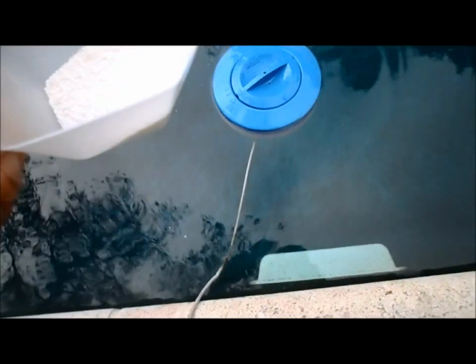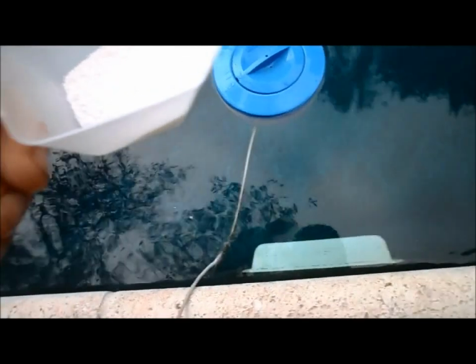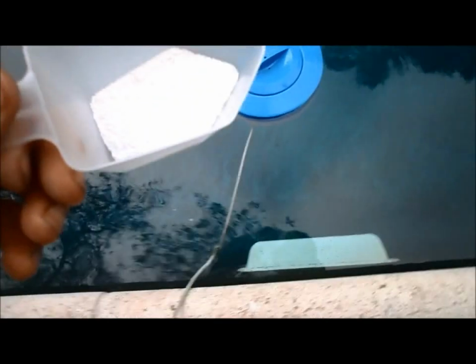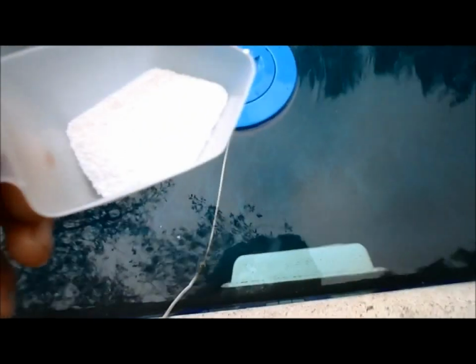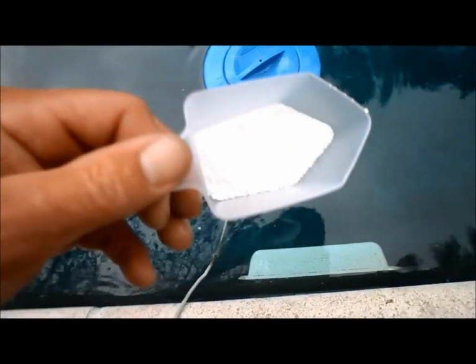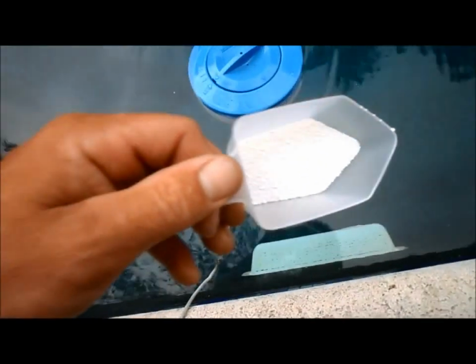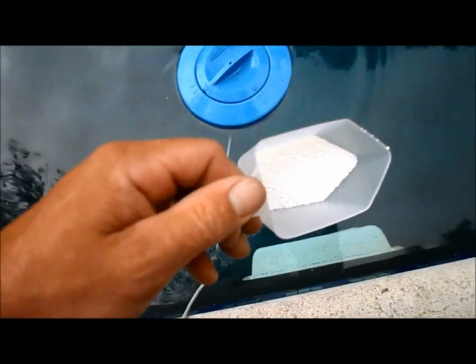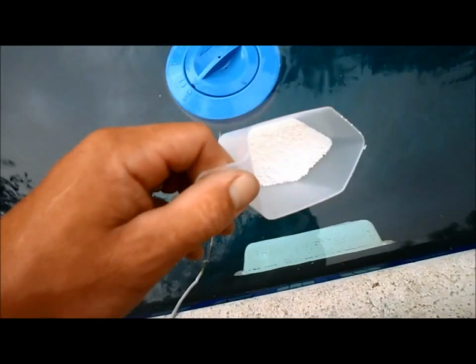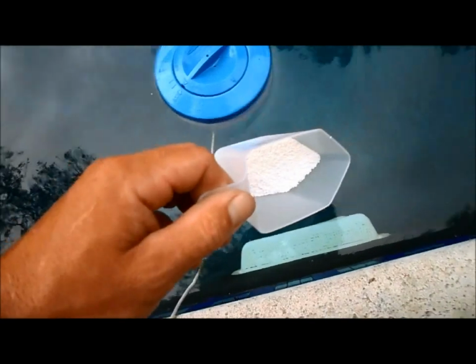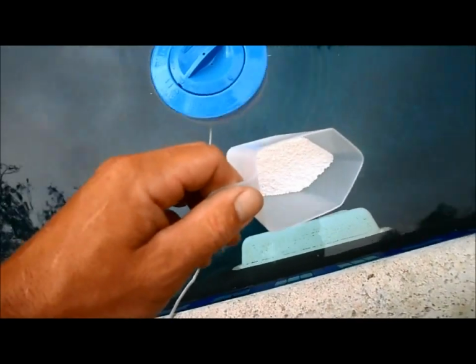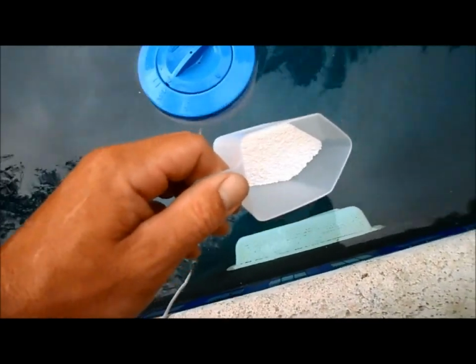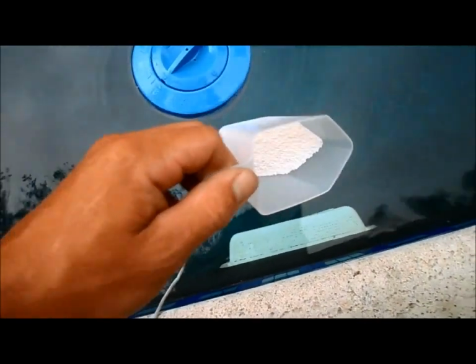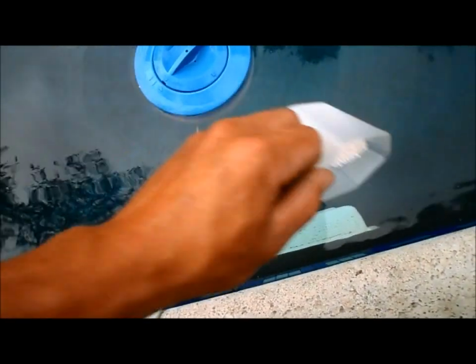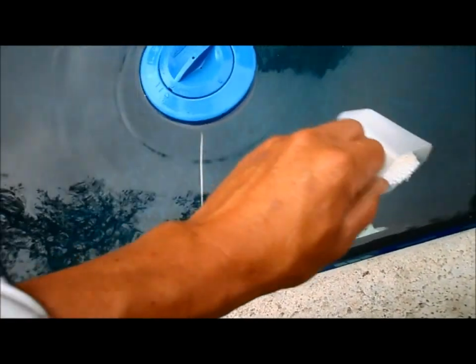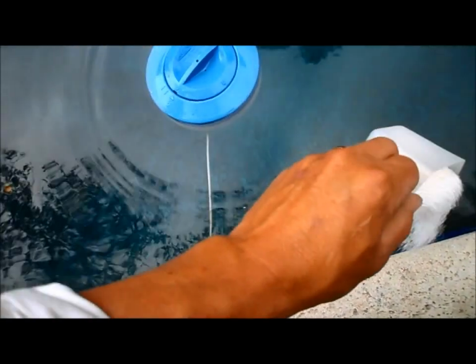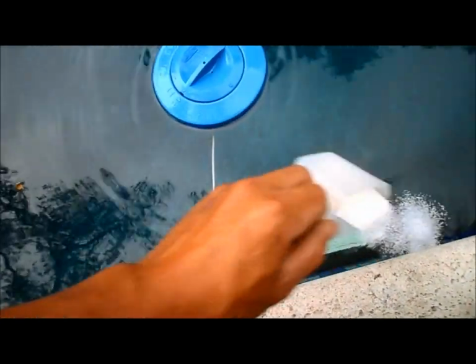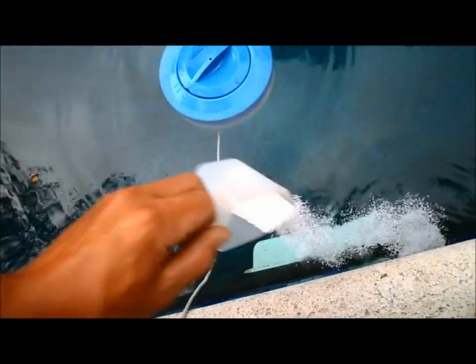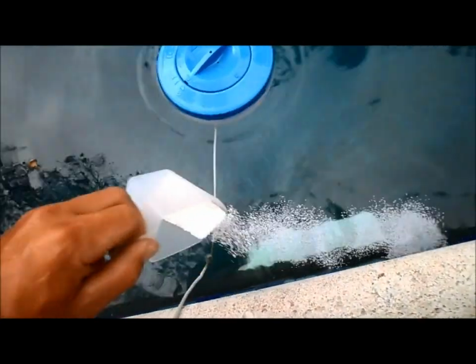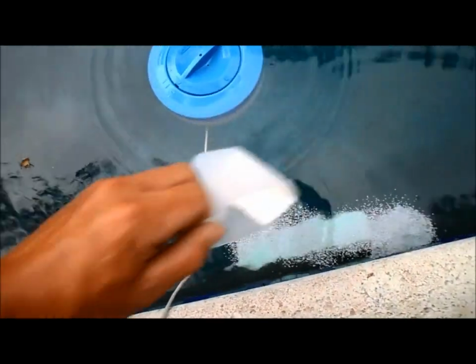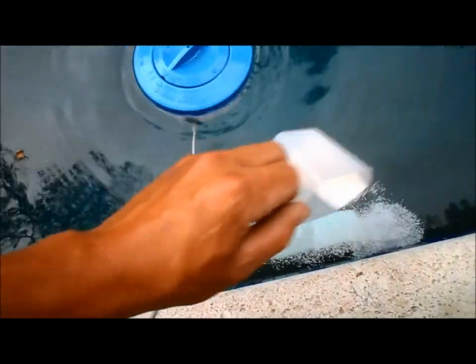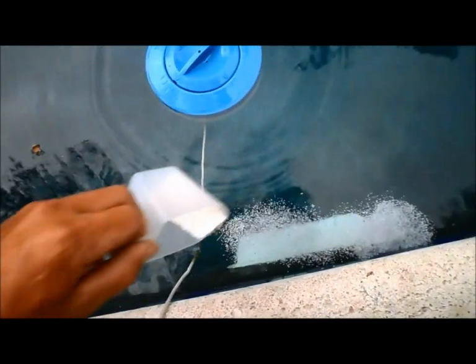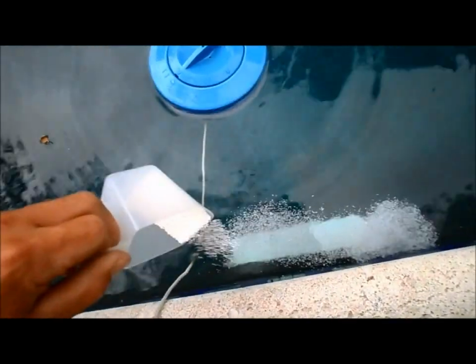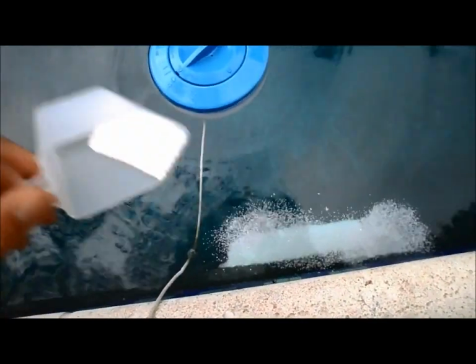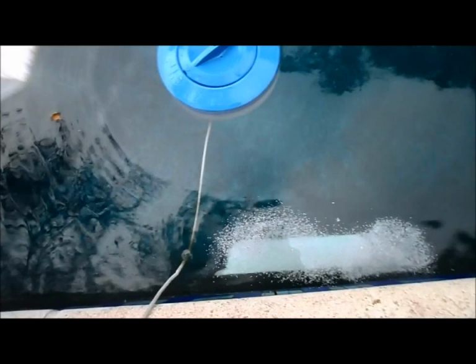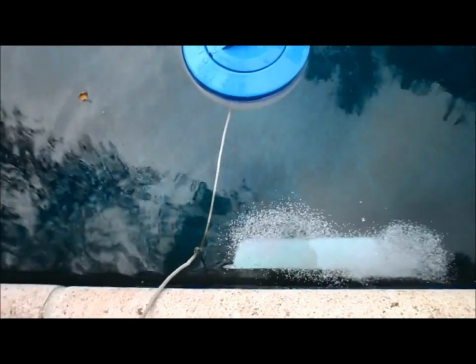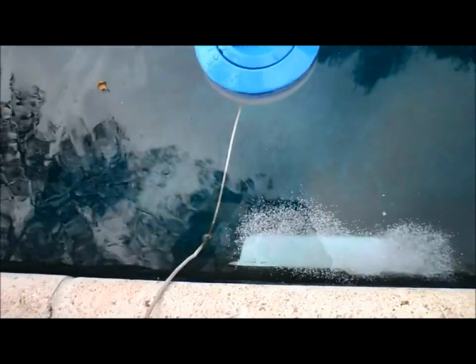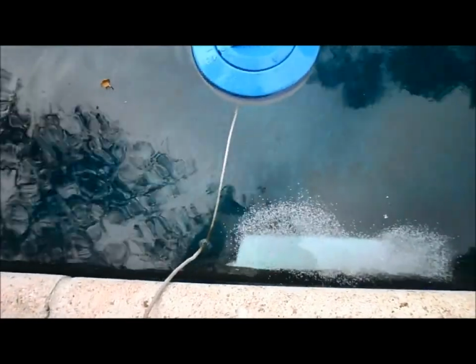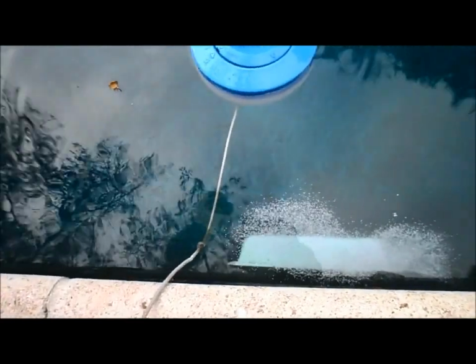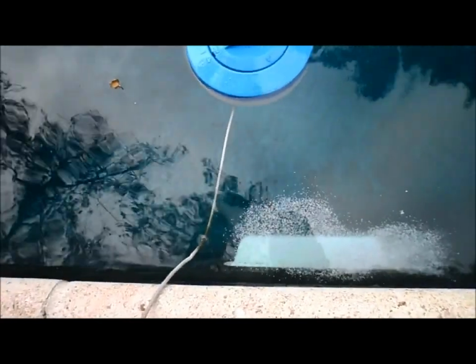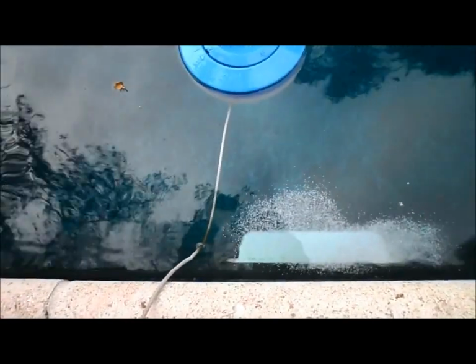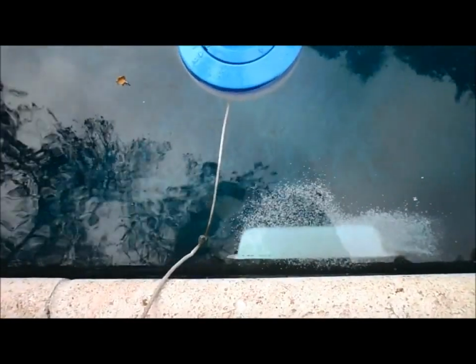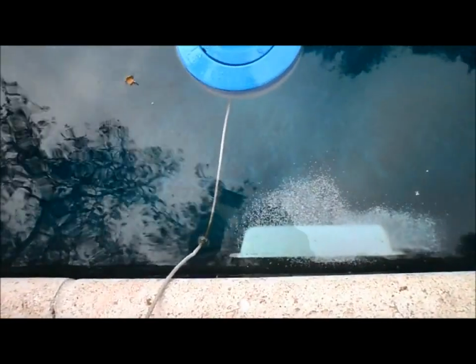Another good thing about dichlor is that you can actually put it on algae spots and let it sit on it, like on these steps here, and that will actually kill the algae.